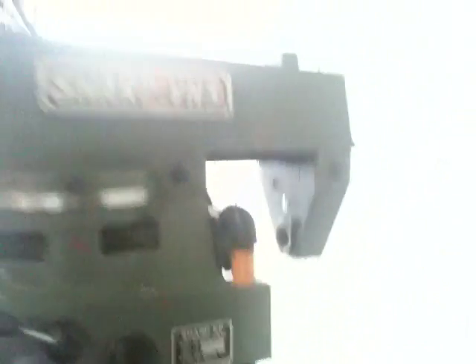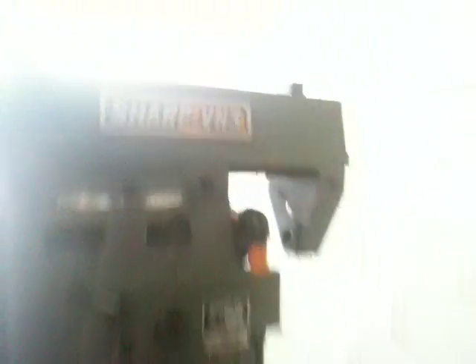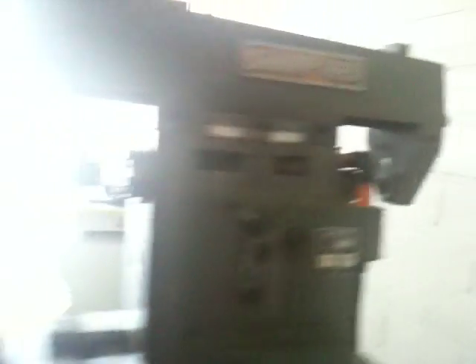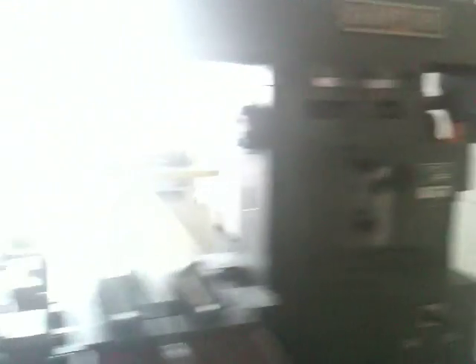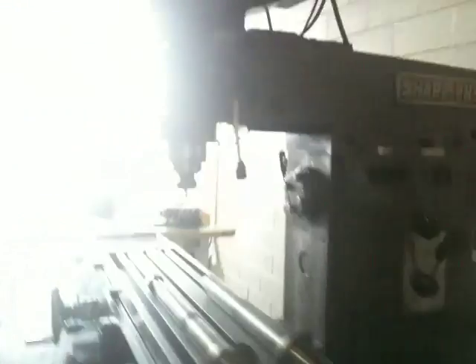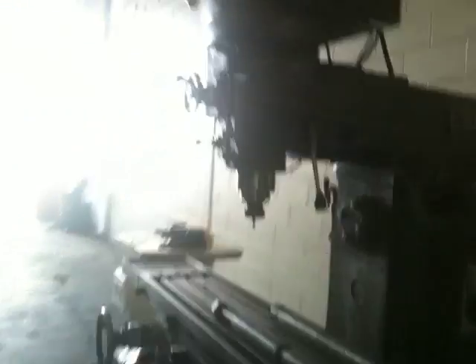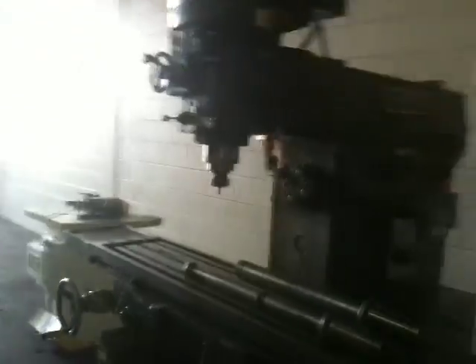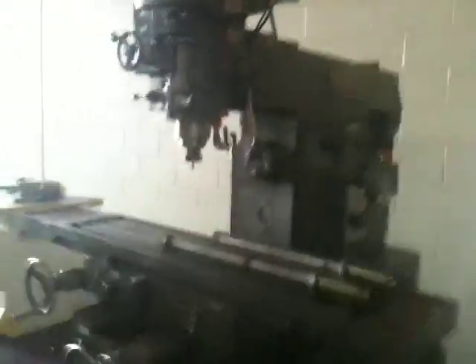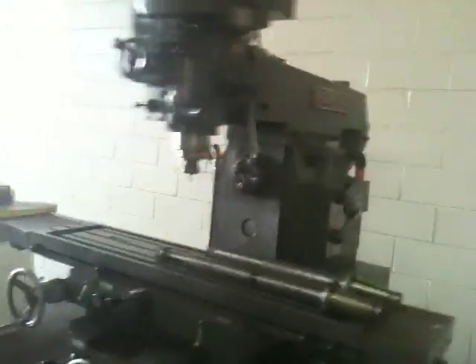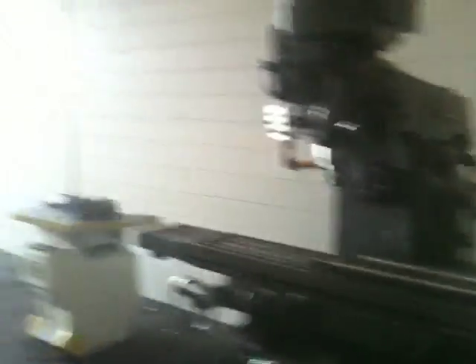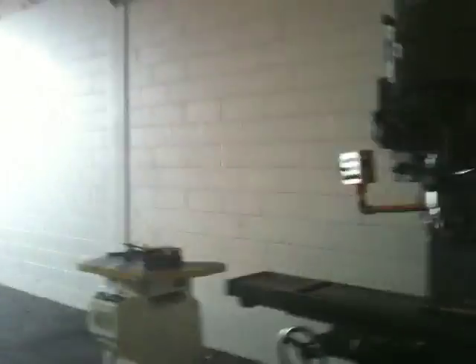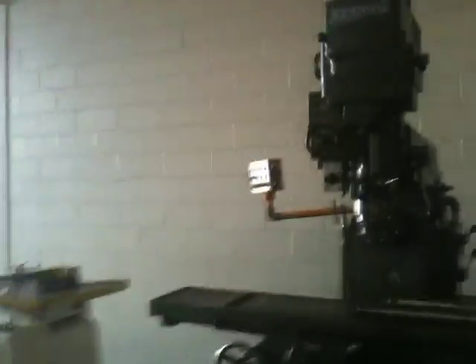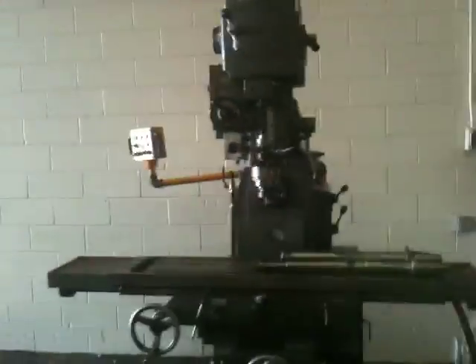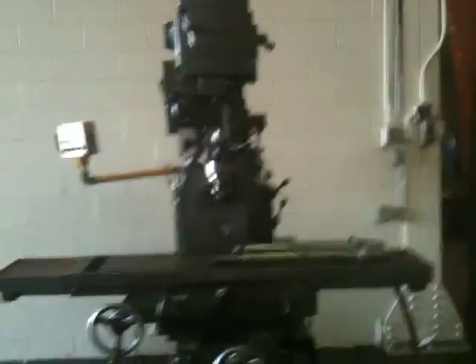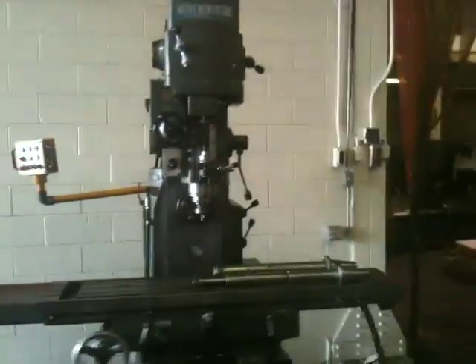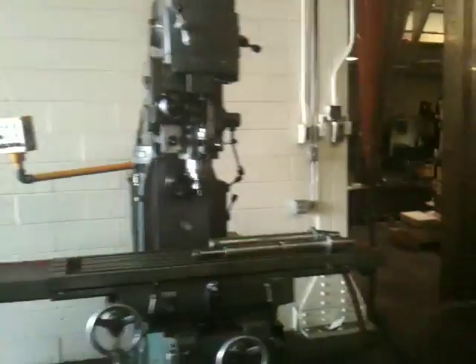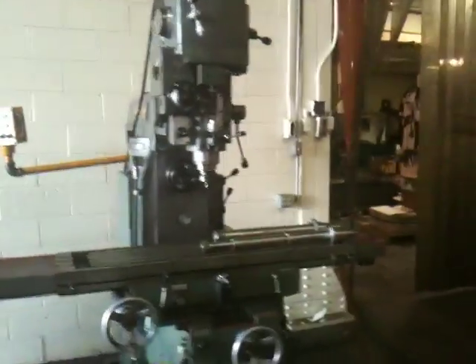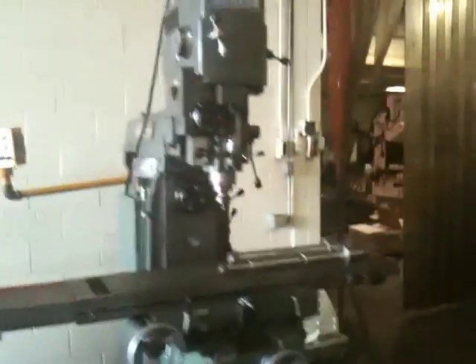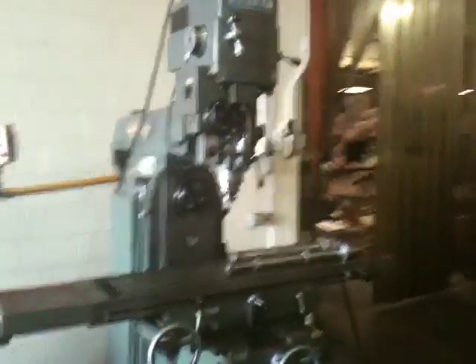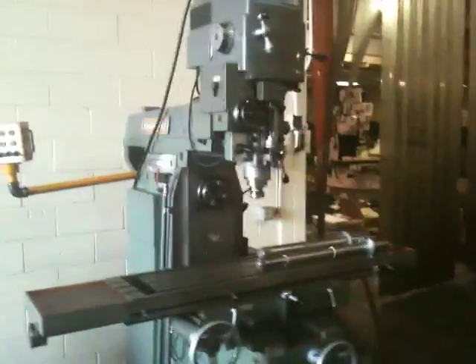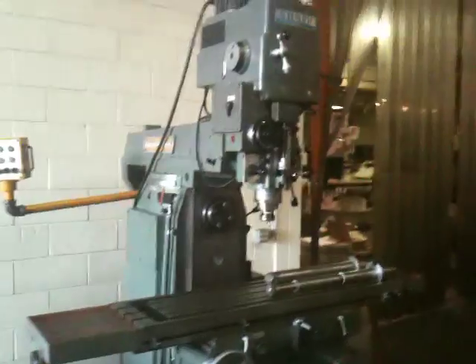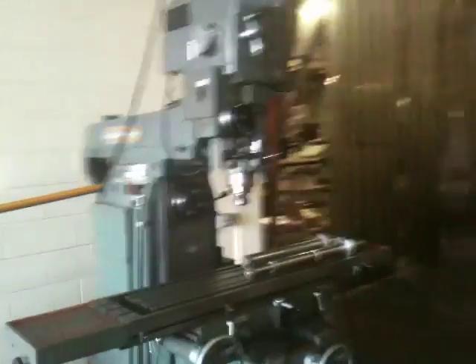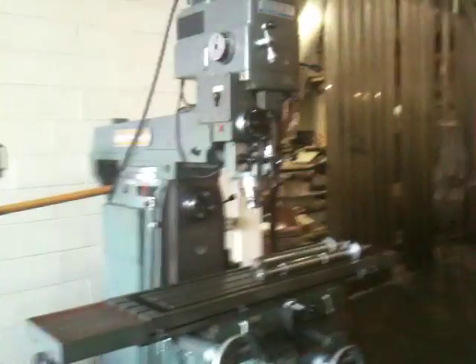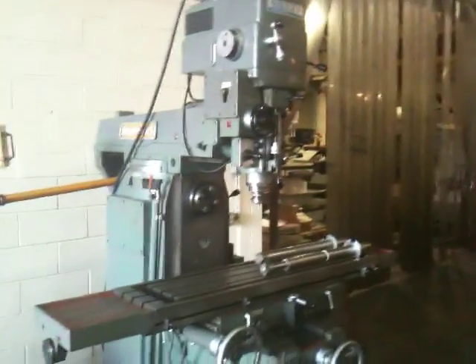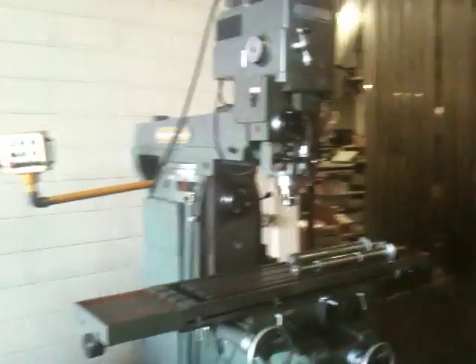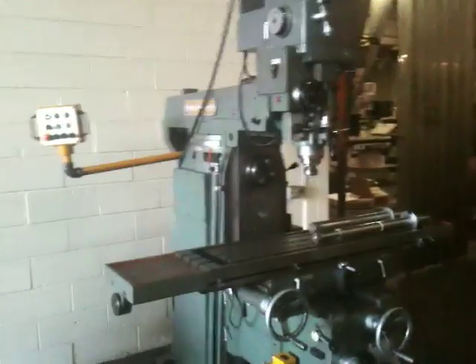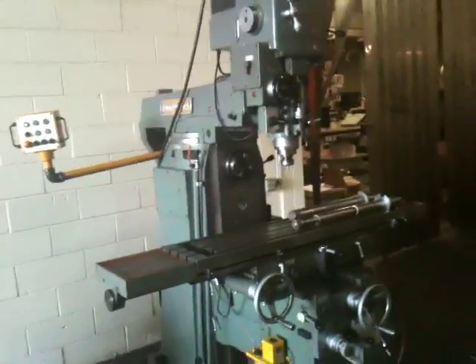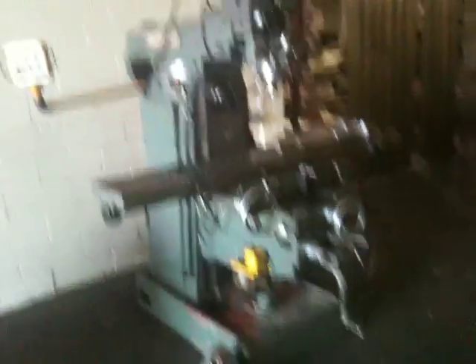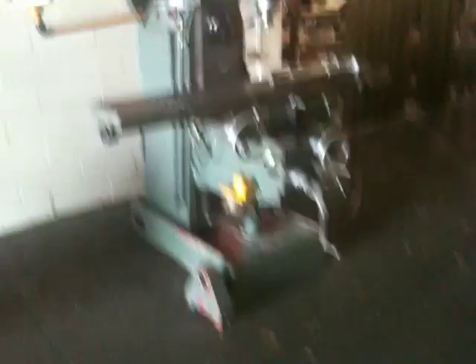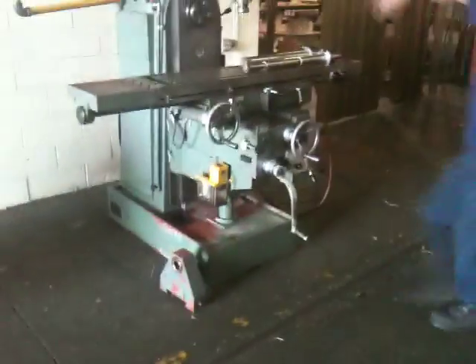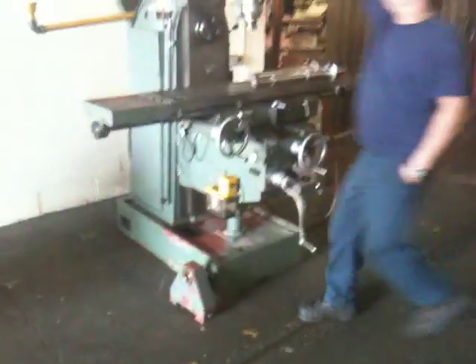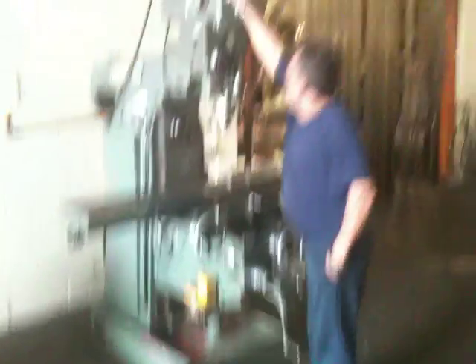That's an arbor support. Those are two arbors on the table. By the way, that's another arbor support on the floor there.